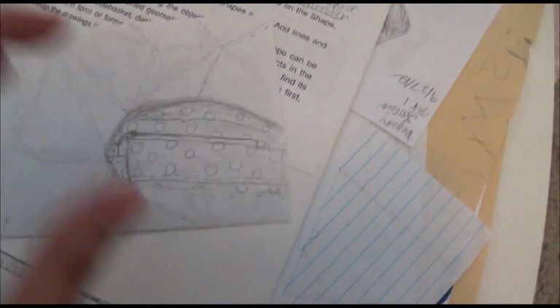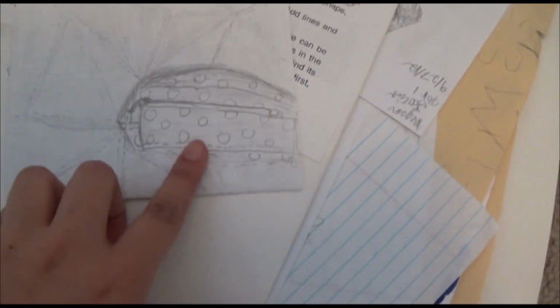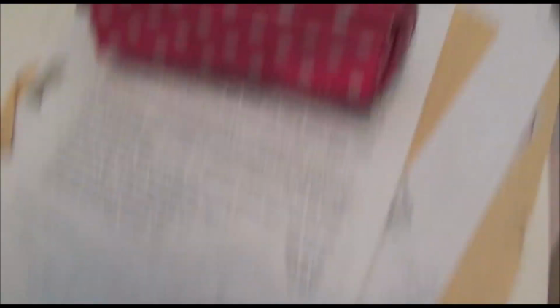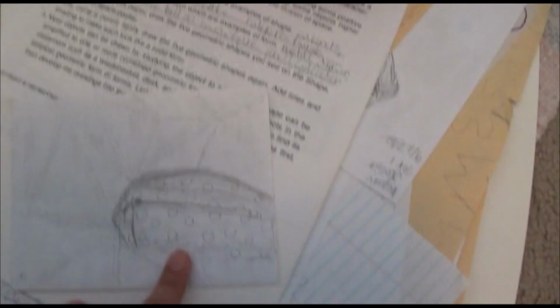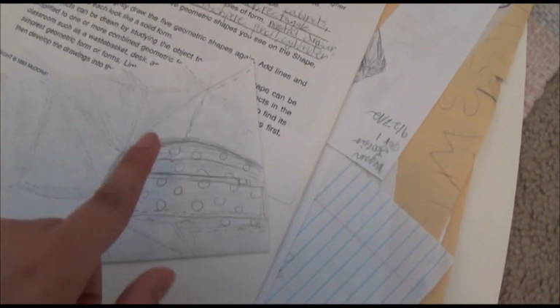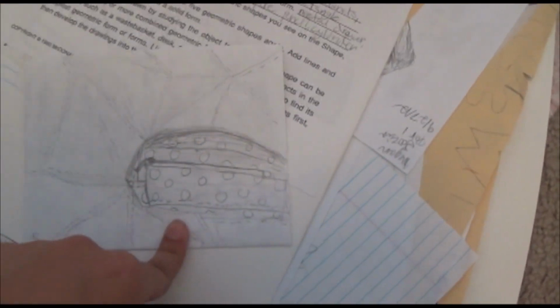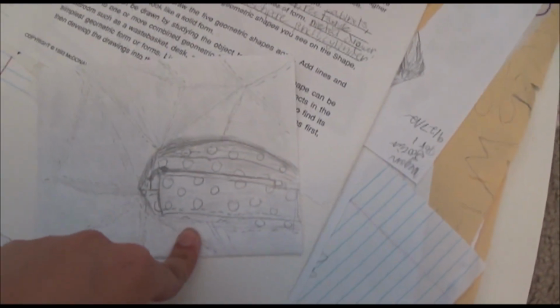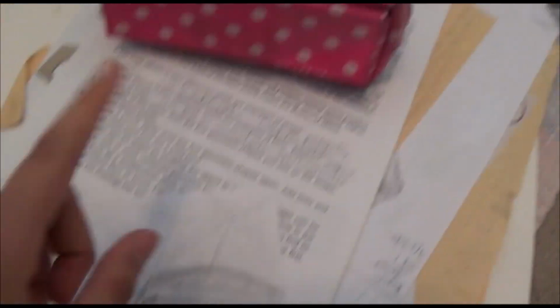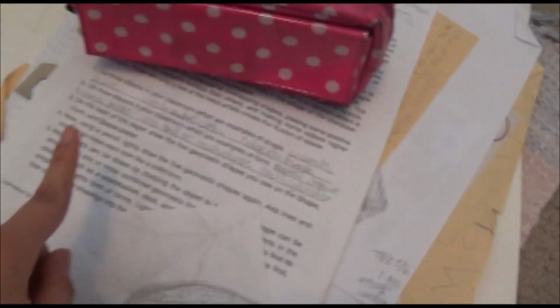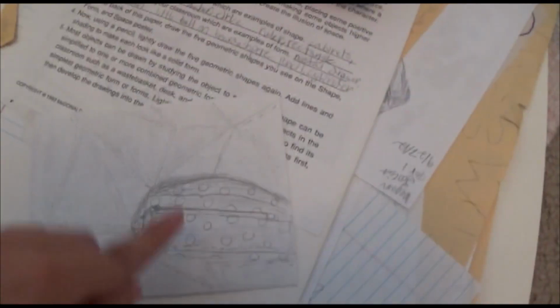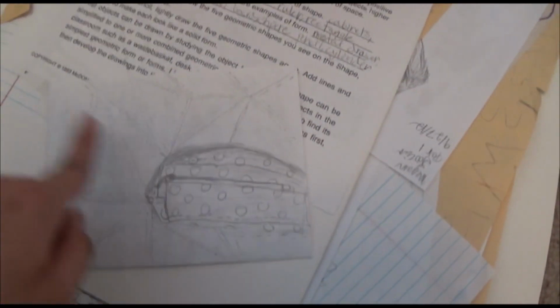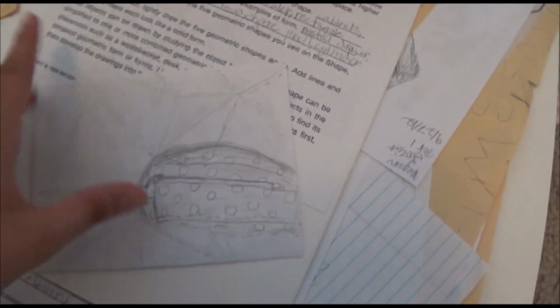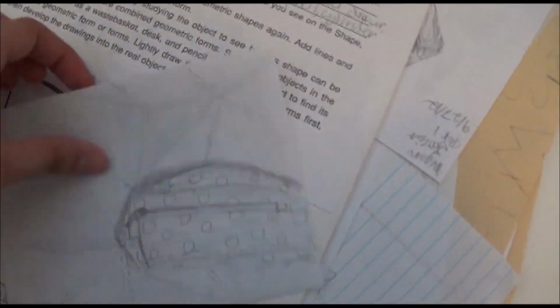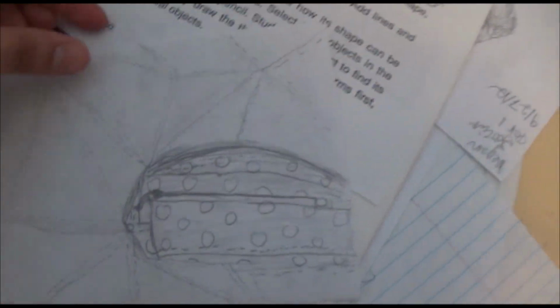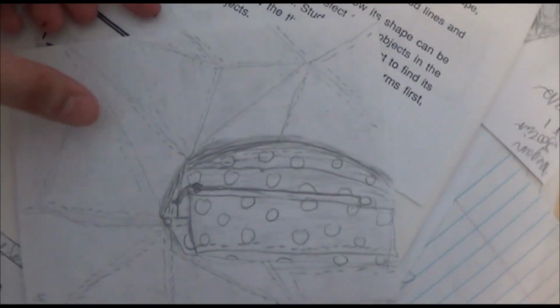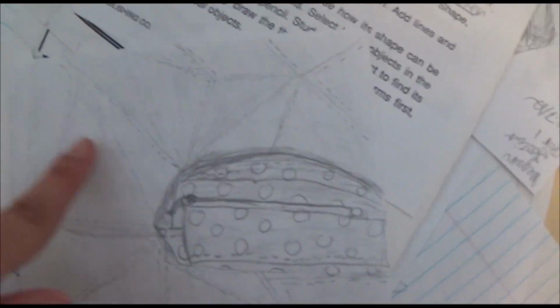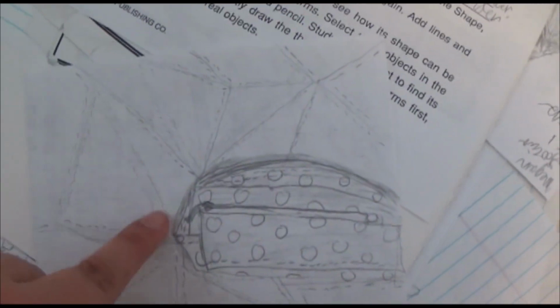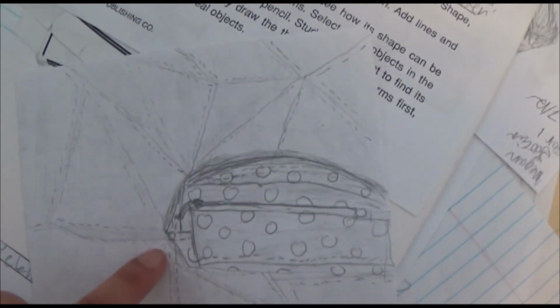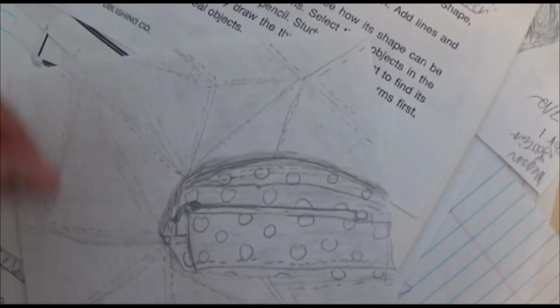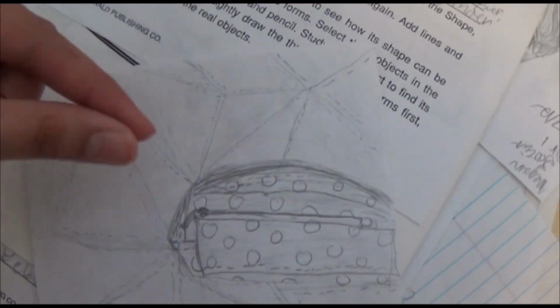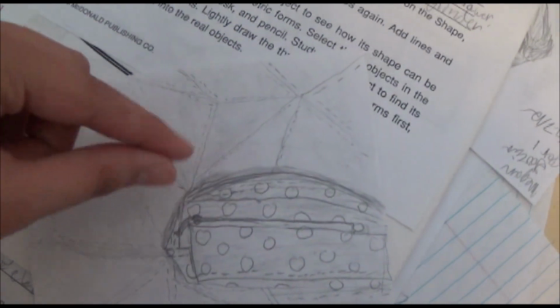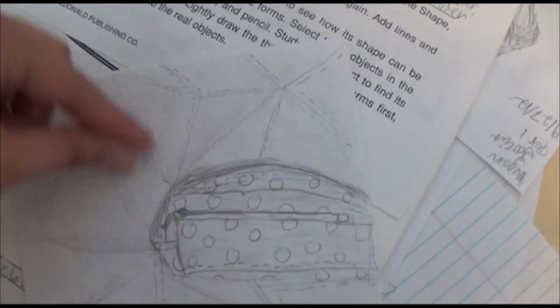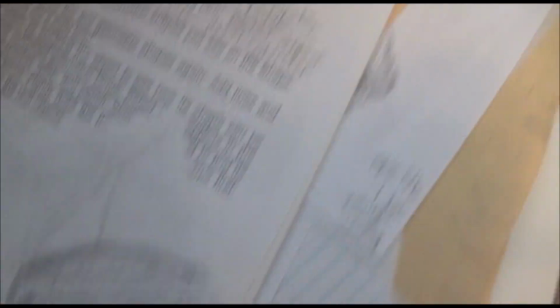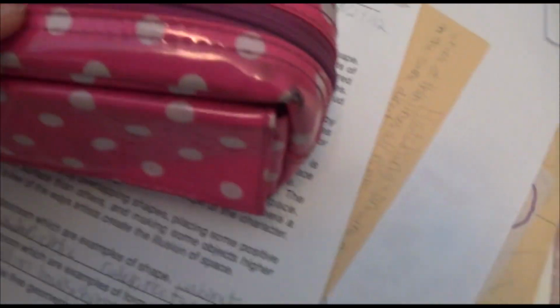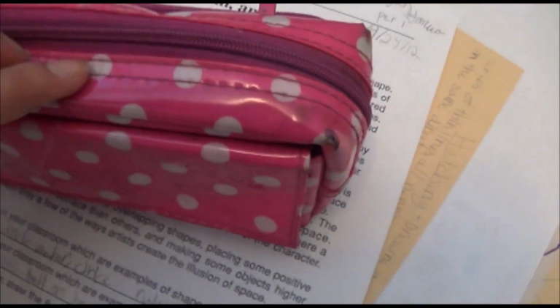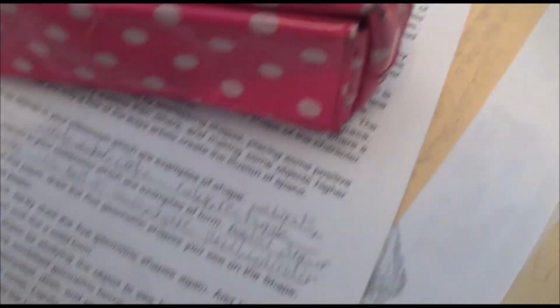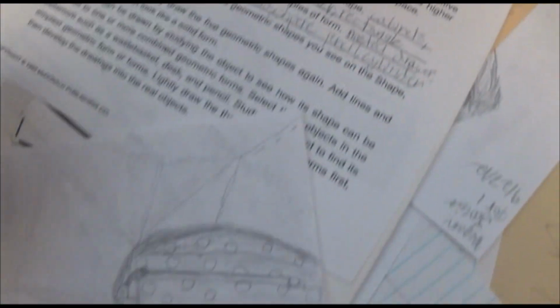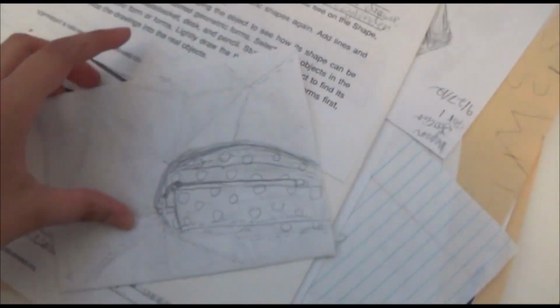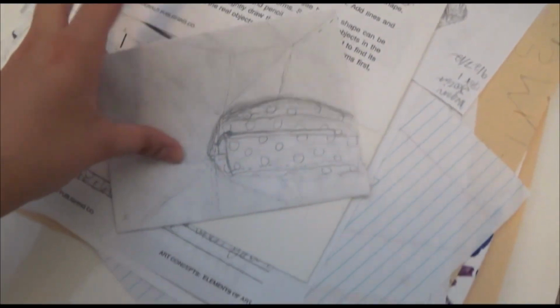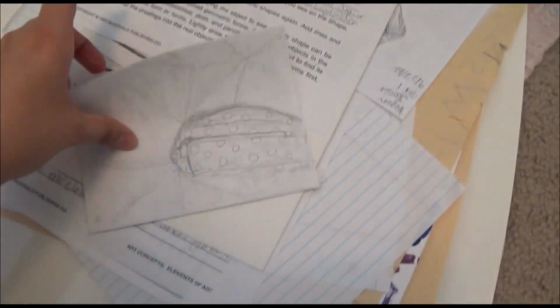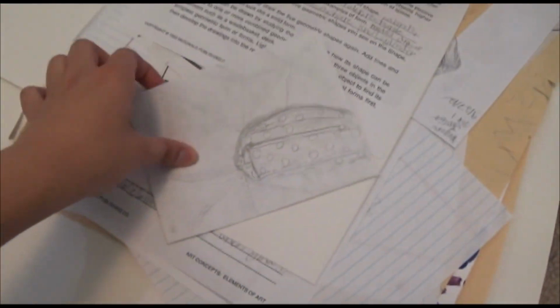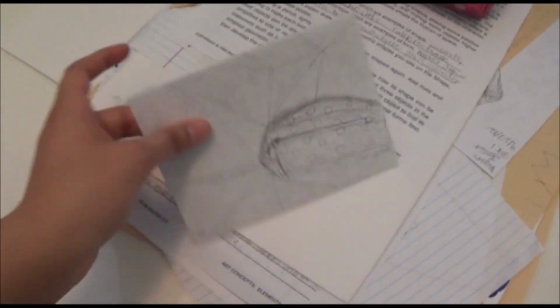On this one, we could look at the object we were drawing, but we had to add a background. So I did like a stitching pattern background because it has stitching. Yeah, so creative back then. So much creativity.